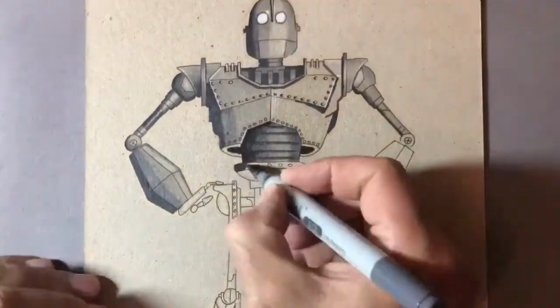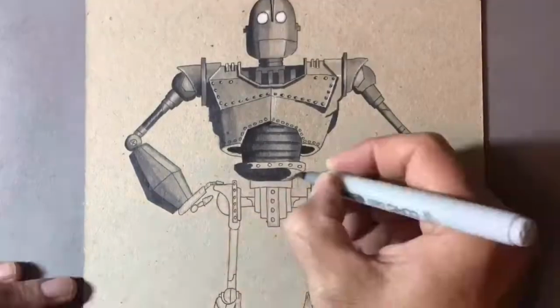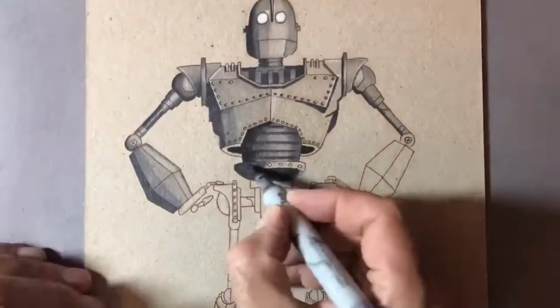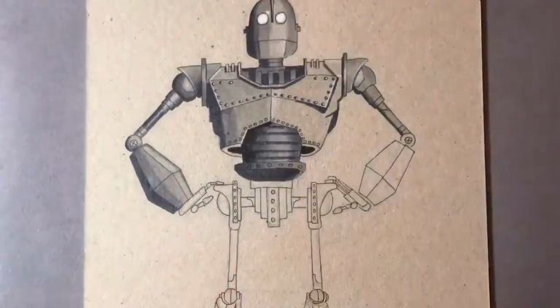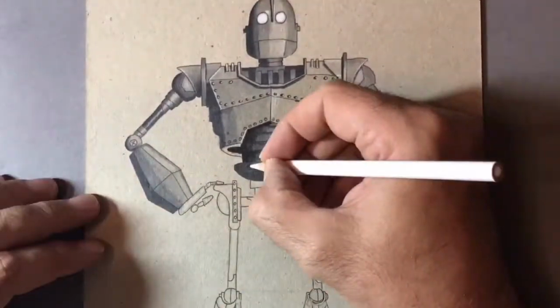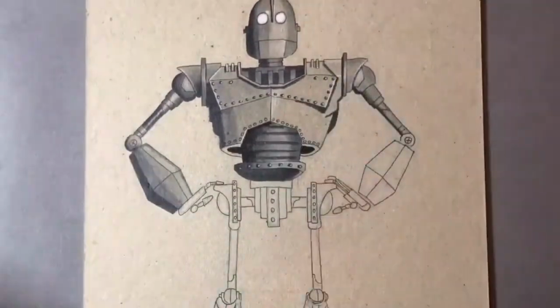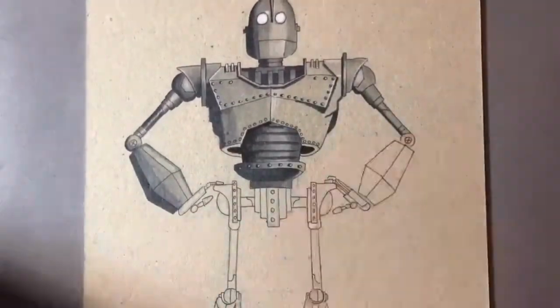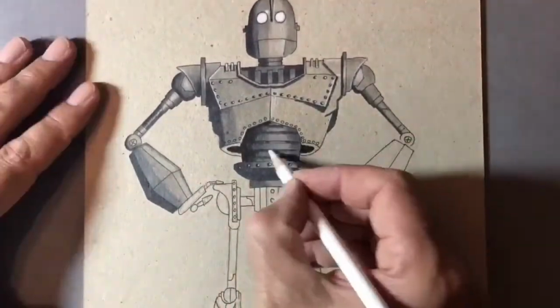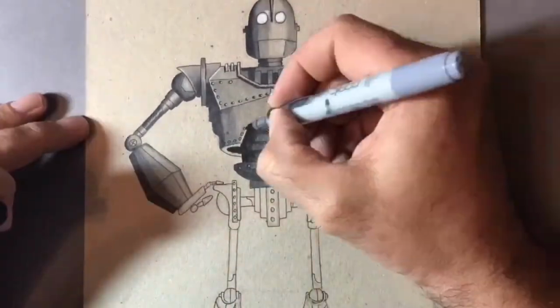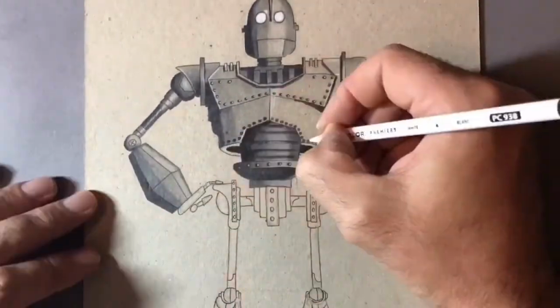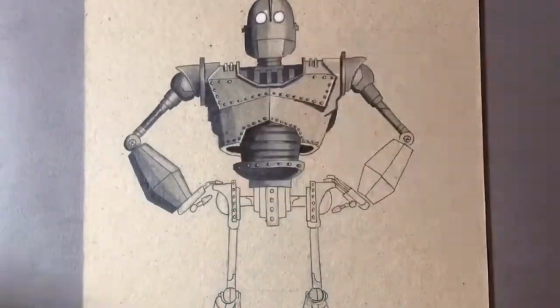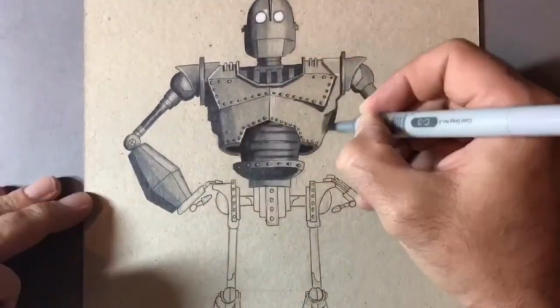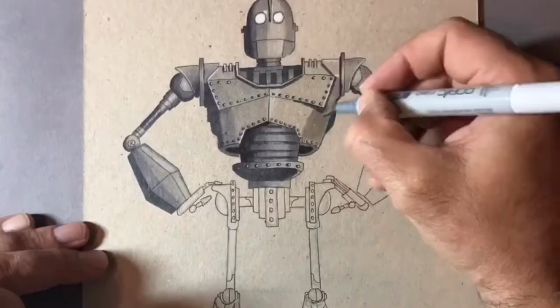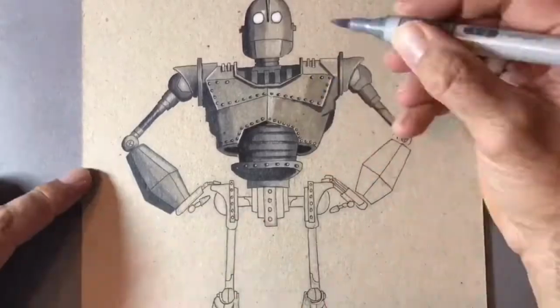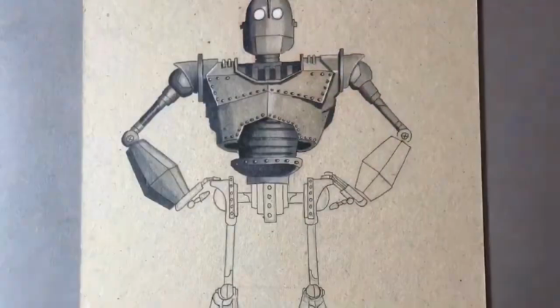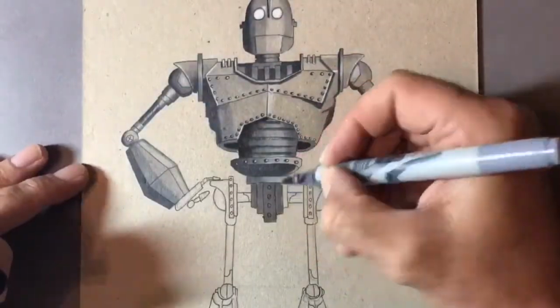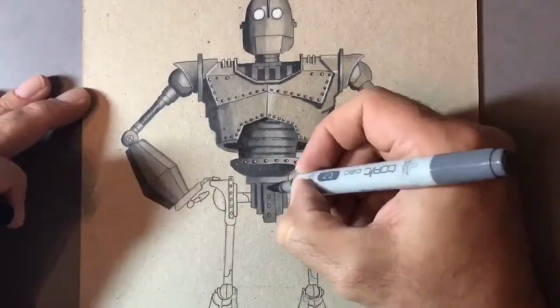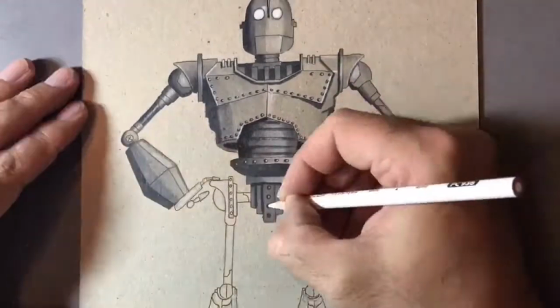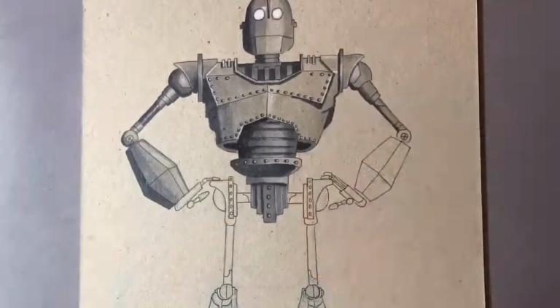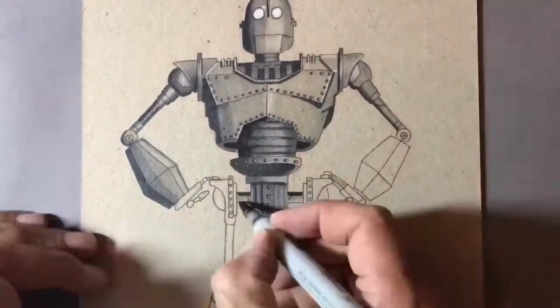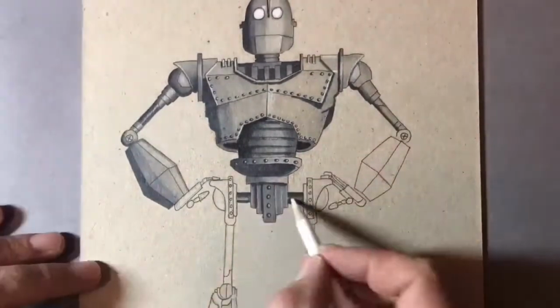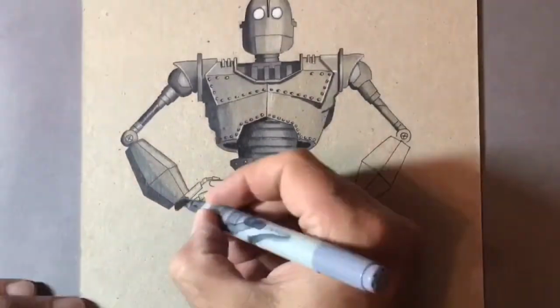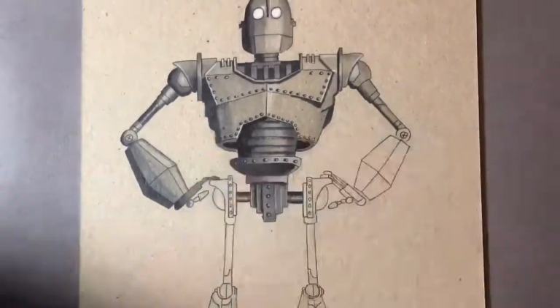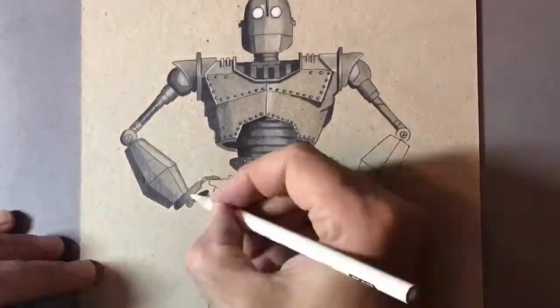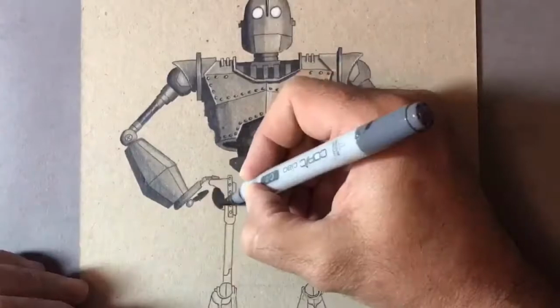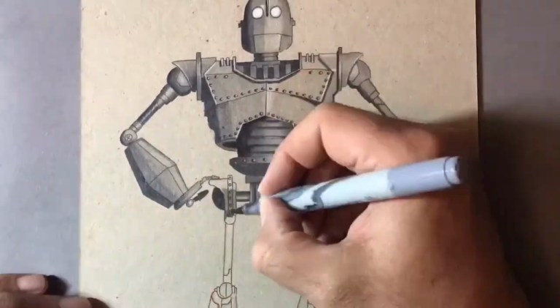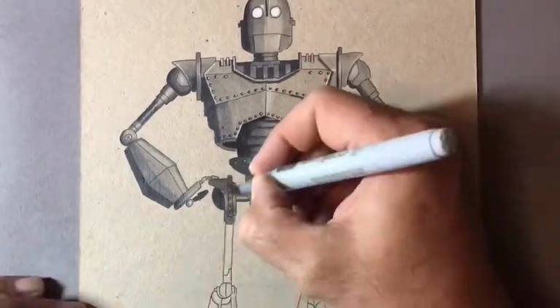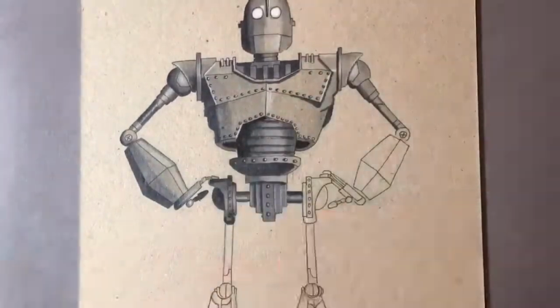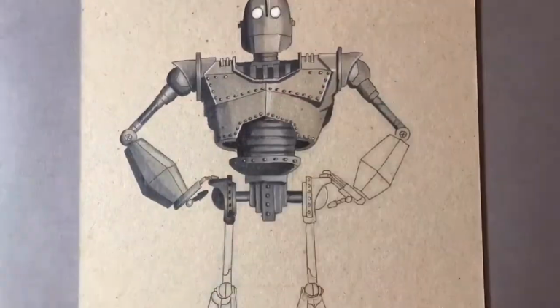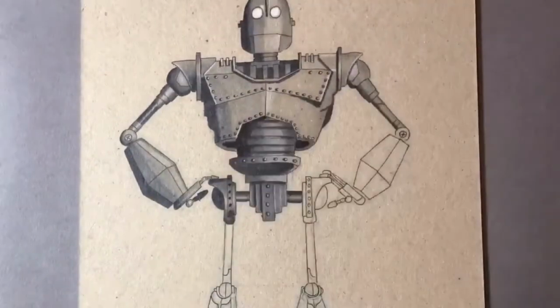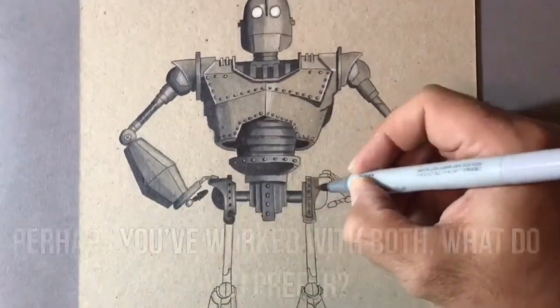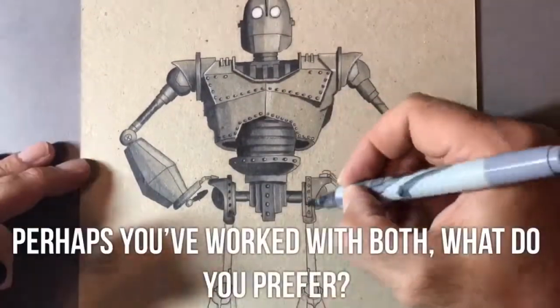All in all this drawing took me about four and a half hours from the initial sketch all the way through to putting the ink down. I'm really quite happy with how it turned out but I'd love some feedback — what do you guys think? Do you prefer the grey board drawings or do you prefer it on the white paper?